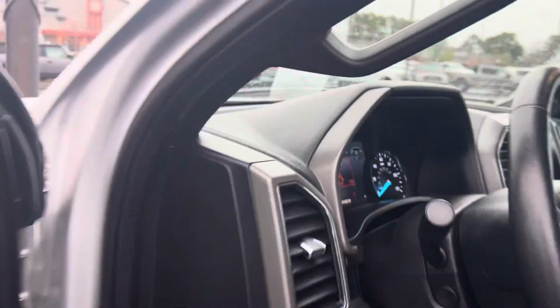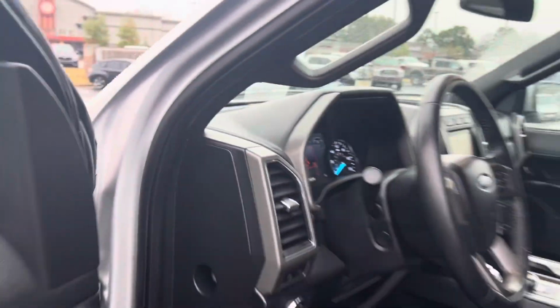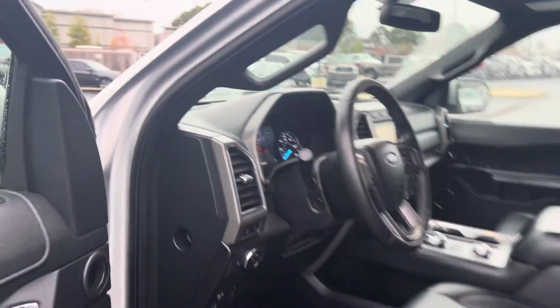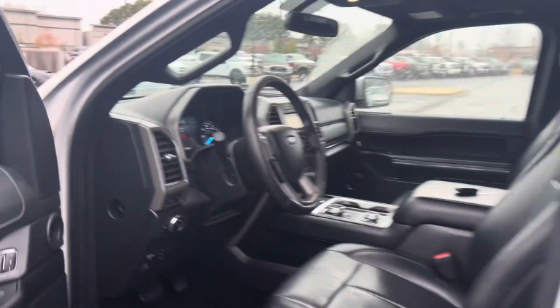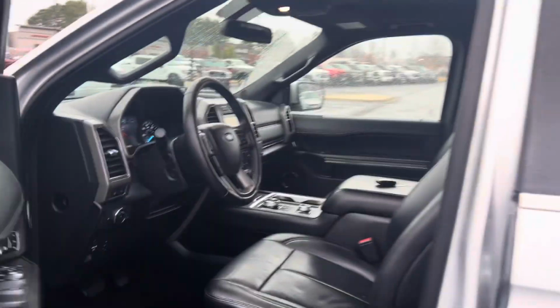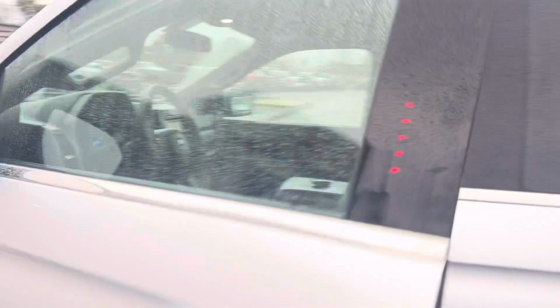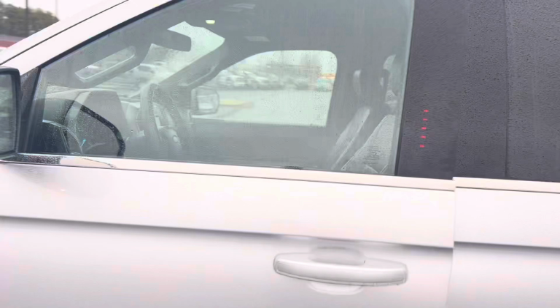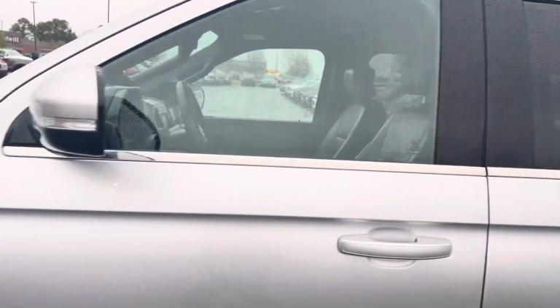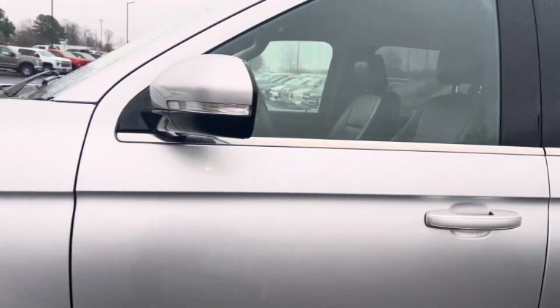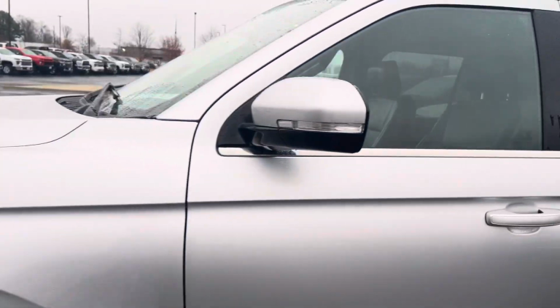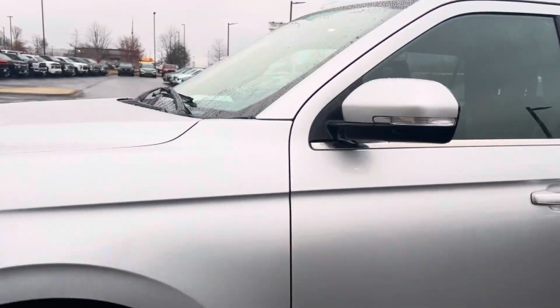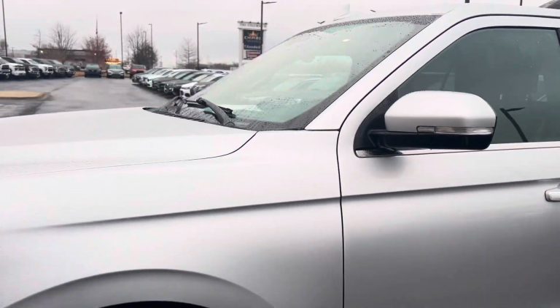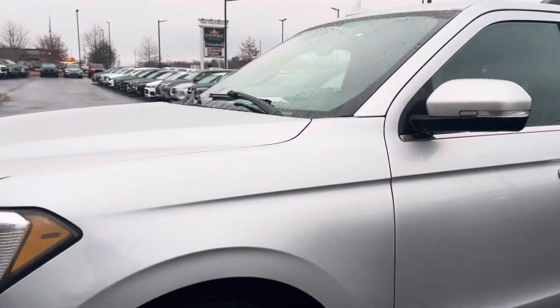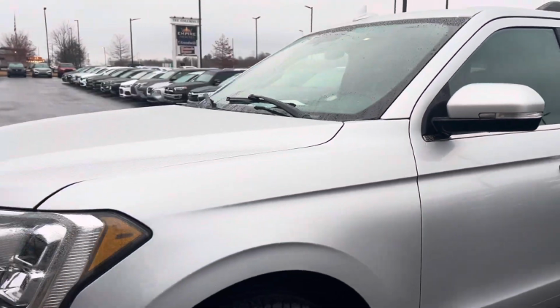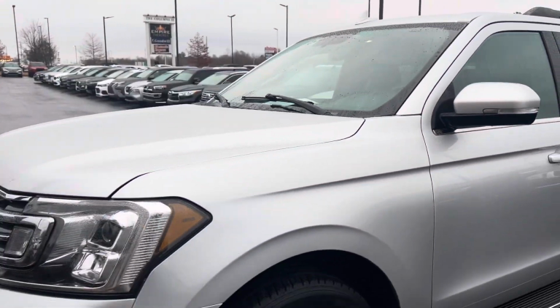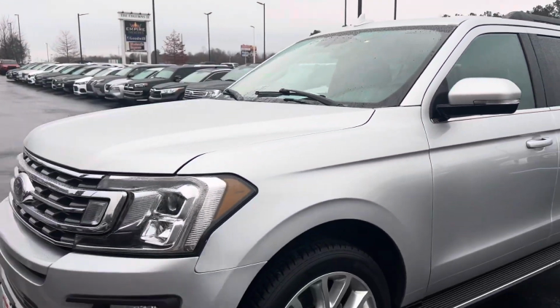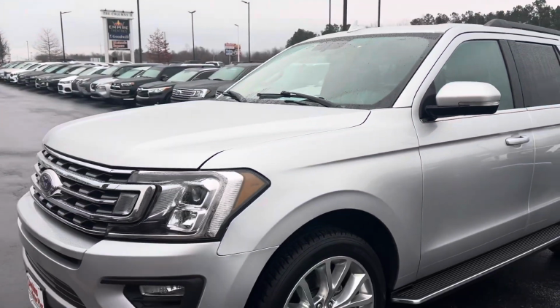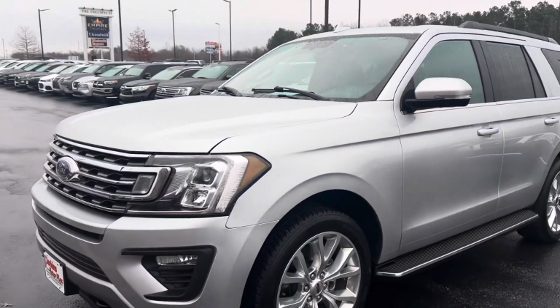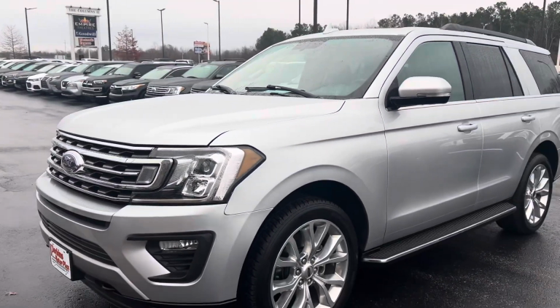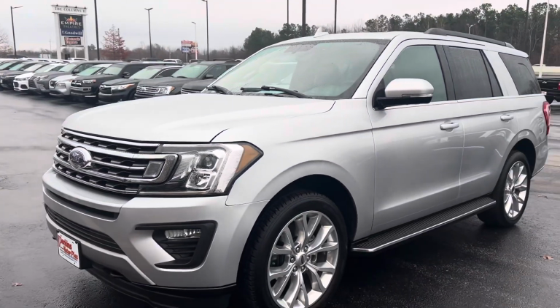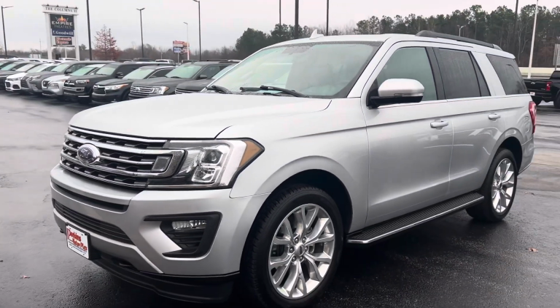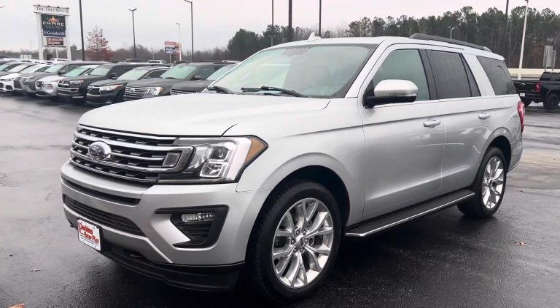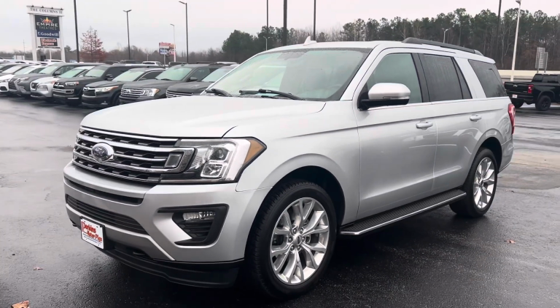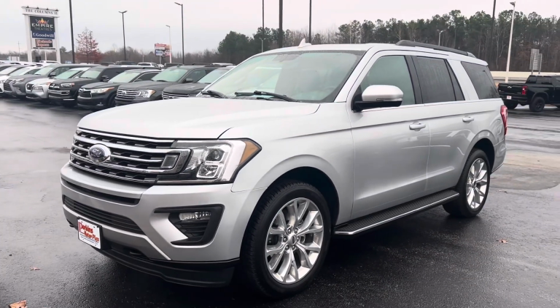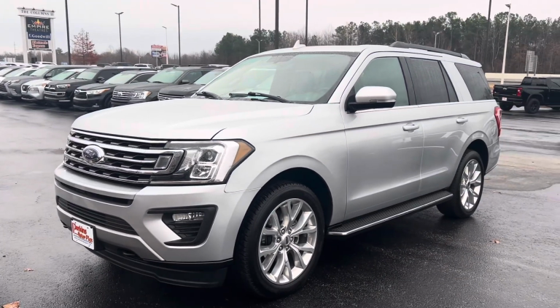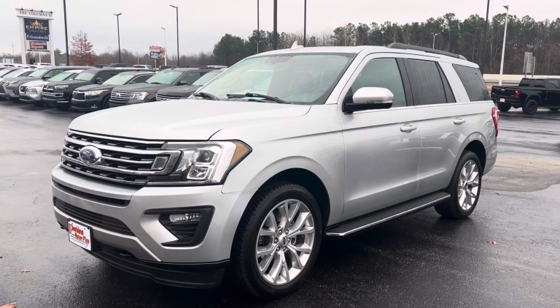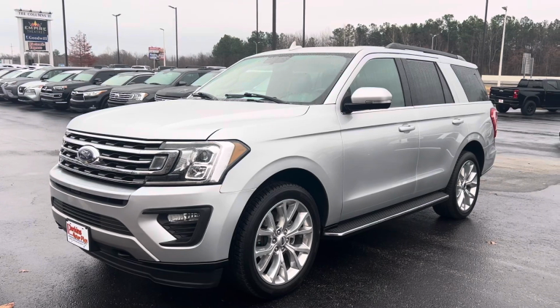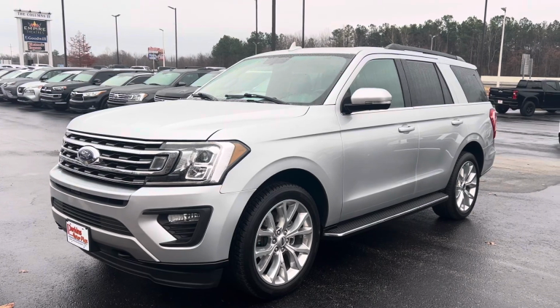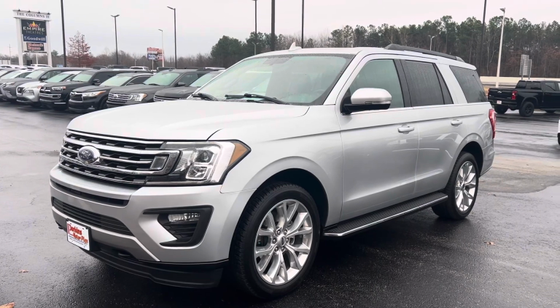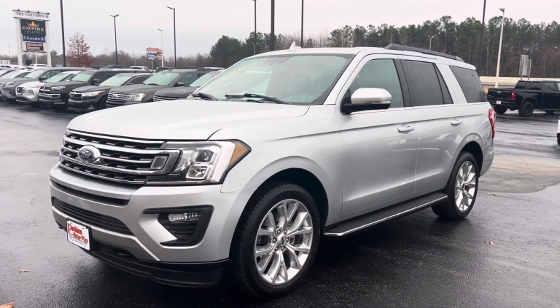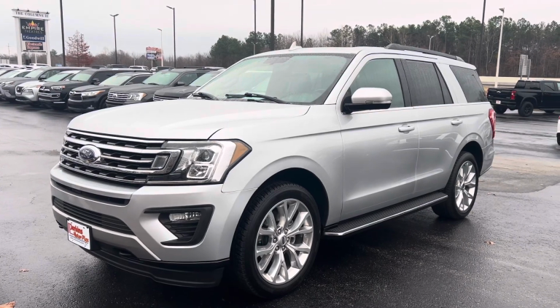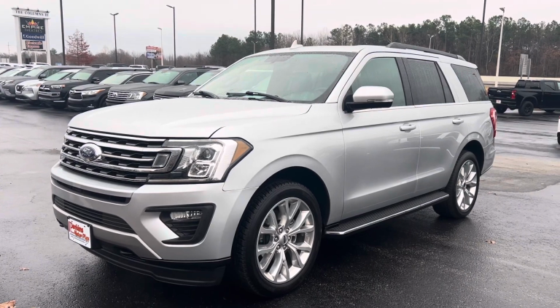2019 Ford Expedition XLT at Perkins Motorplex Jackson.